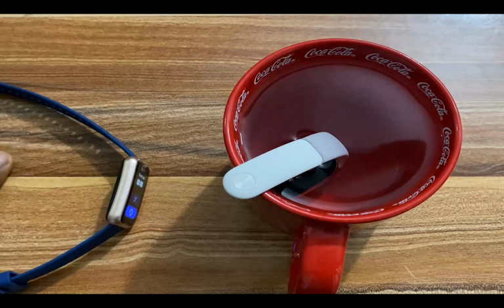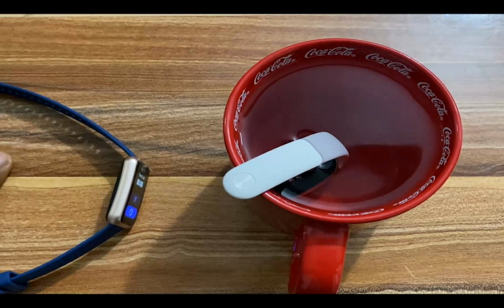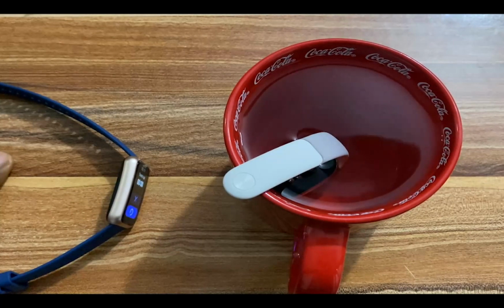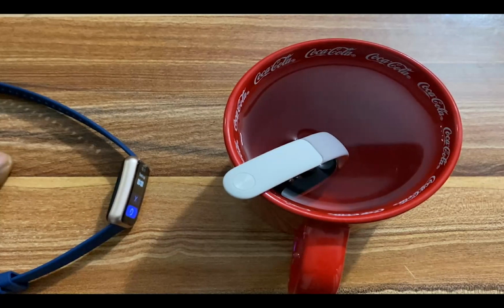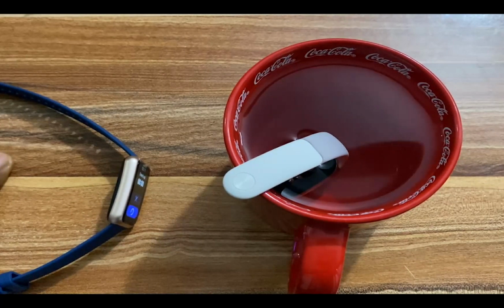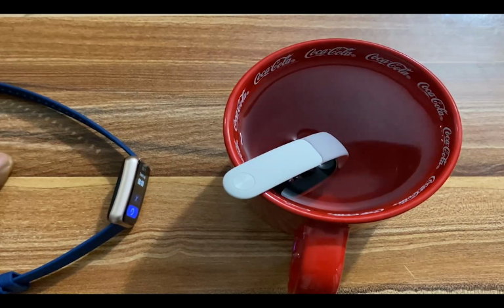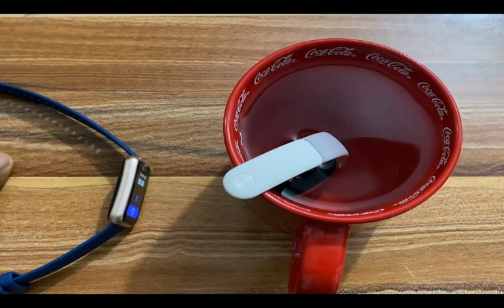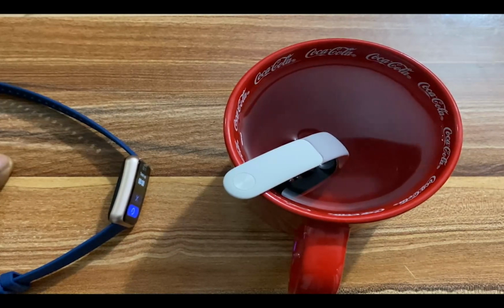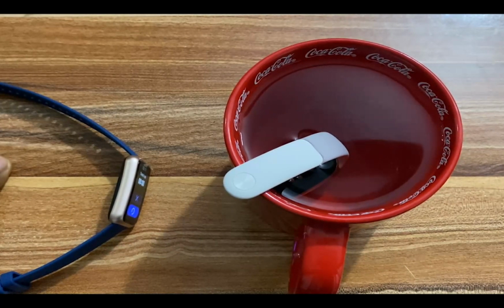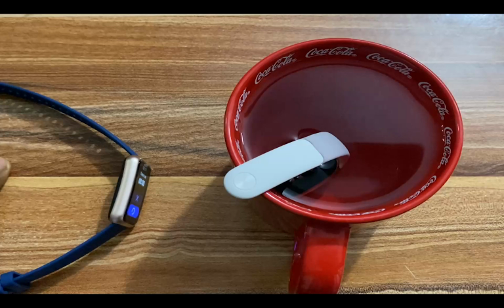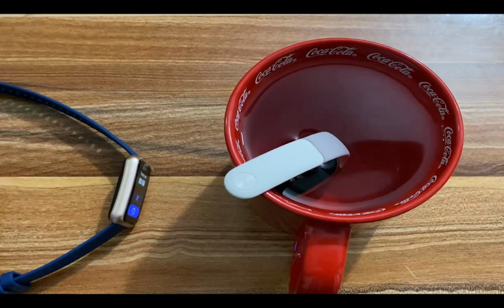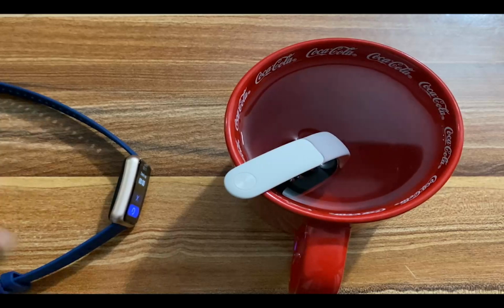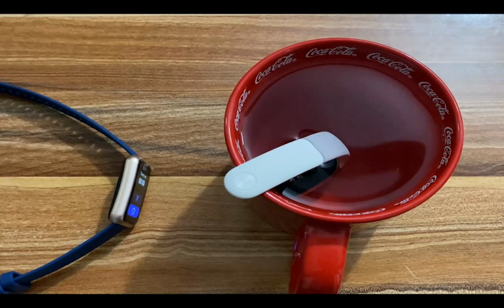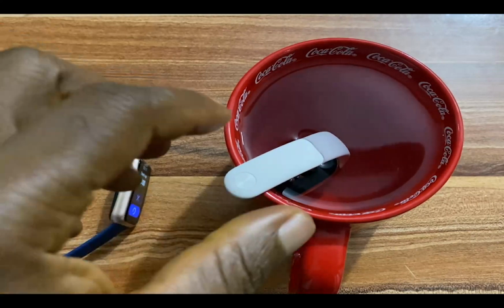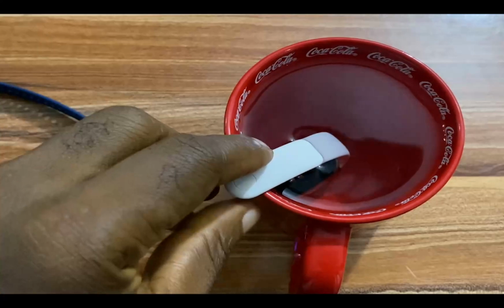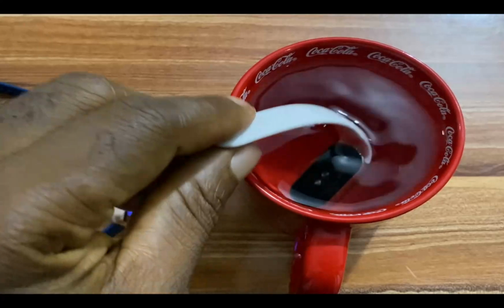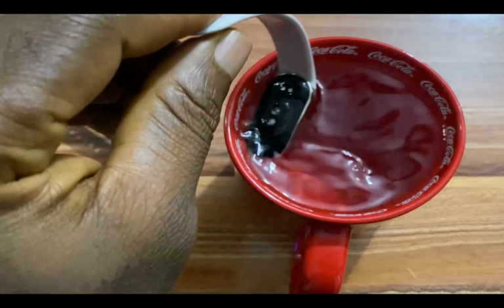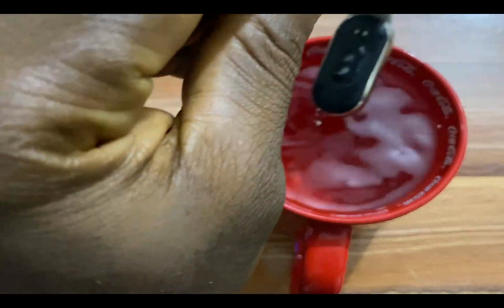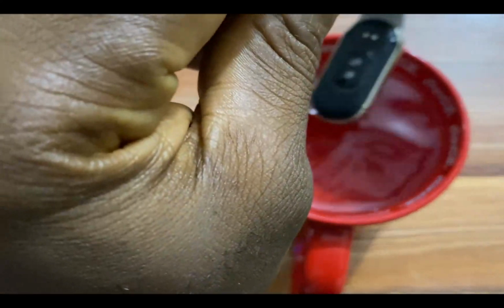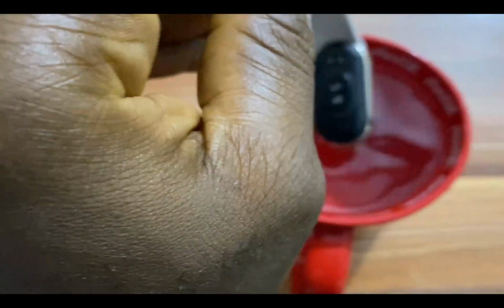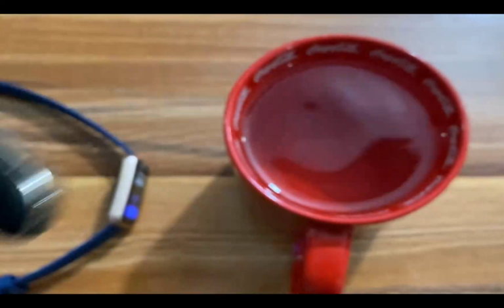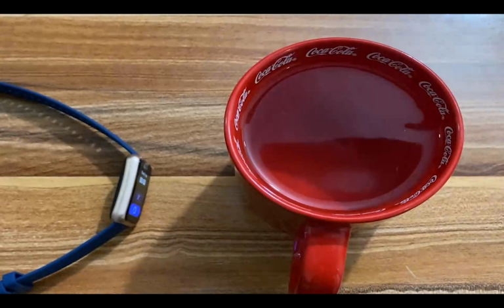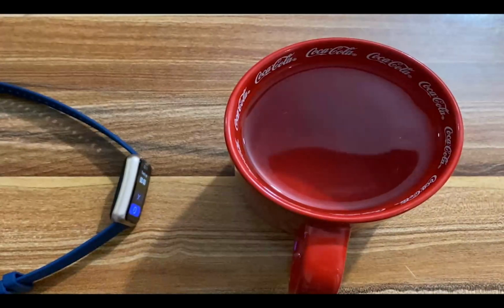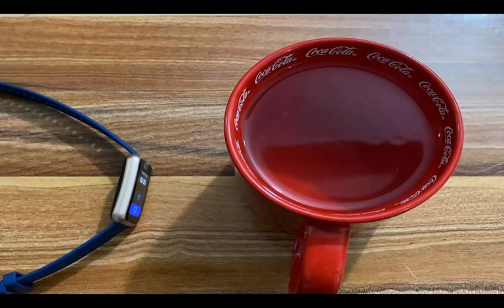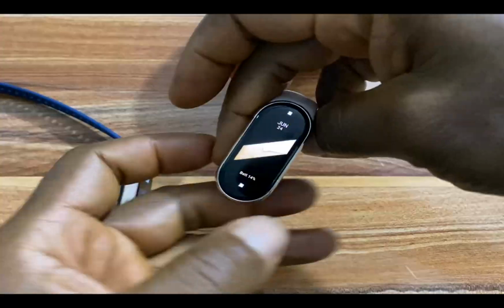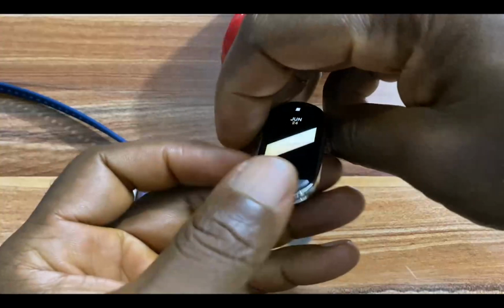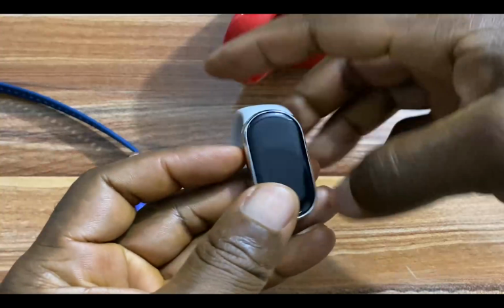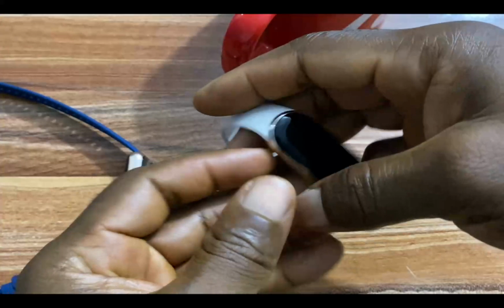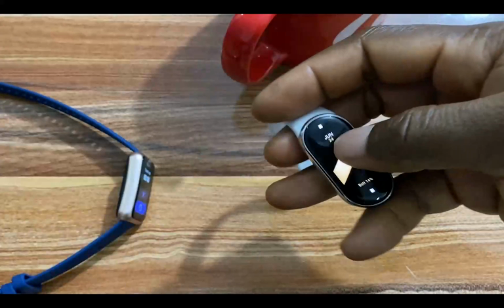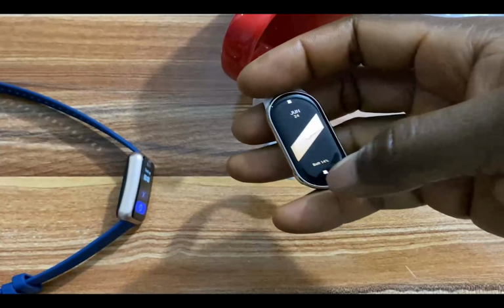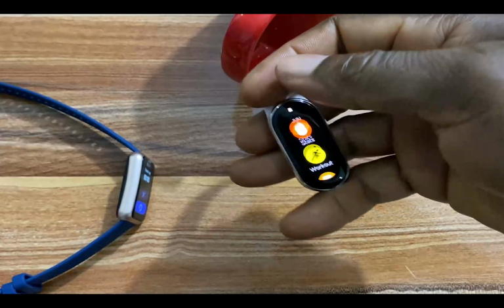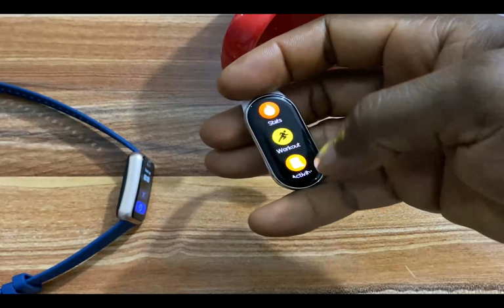So guys, it is already five minutes. I'm going to bring this out. Wipe it off. I'm going to swipe up — let's see.